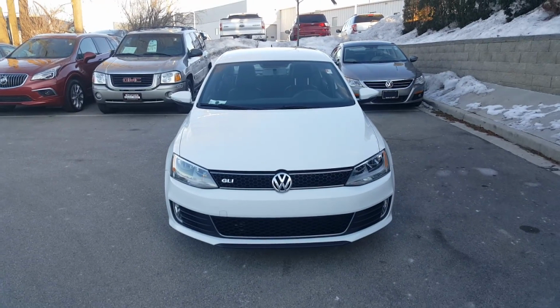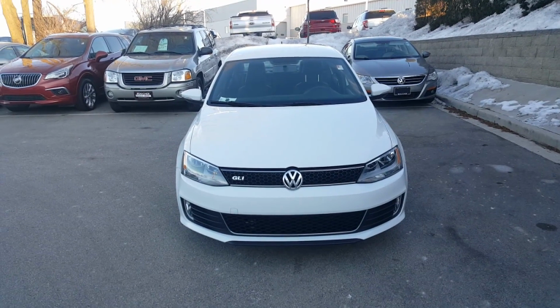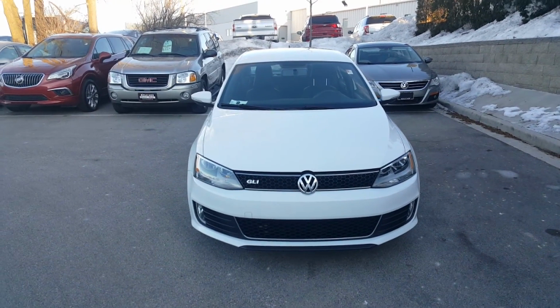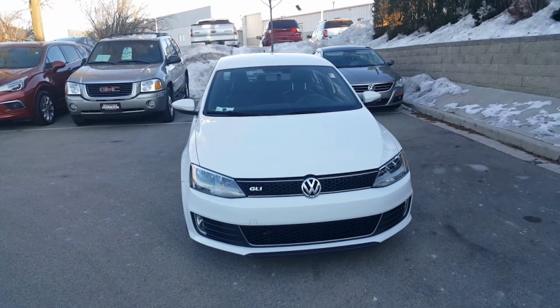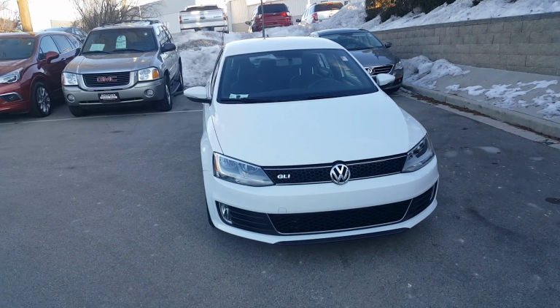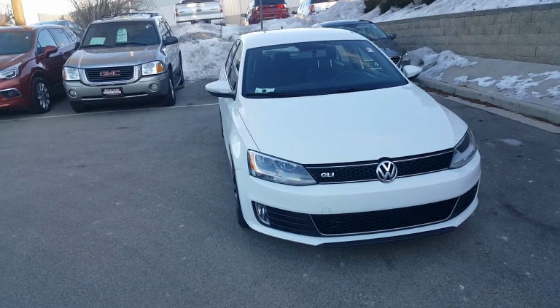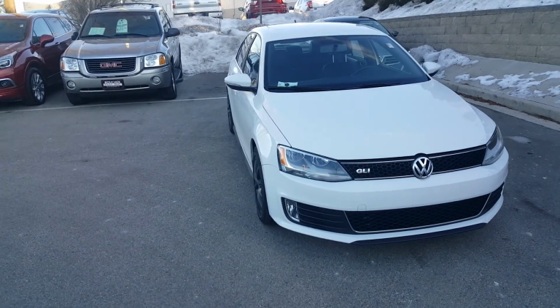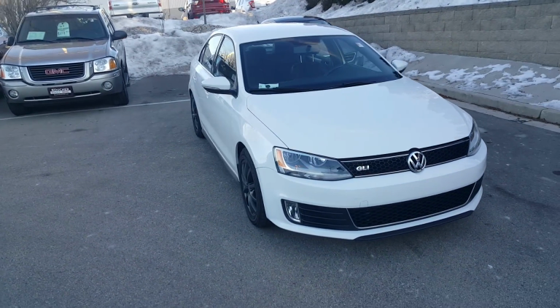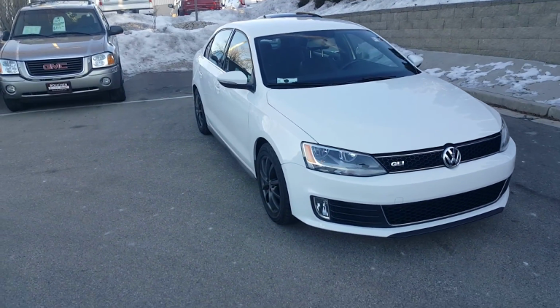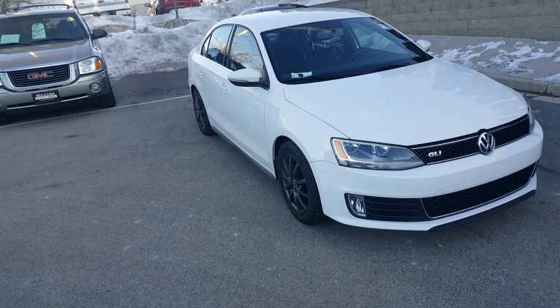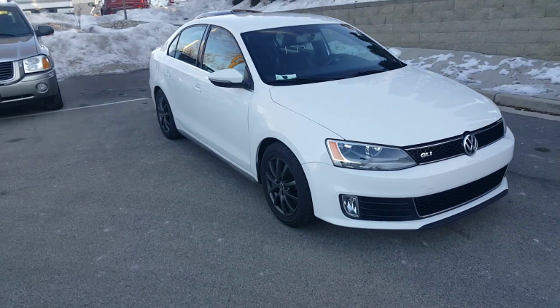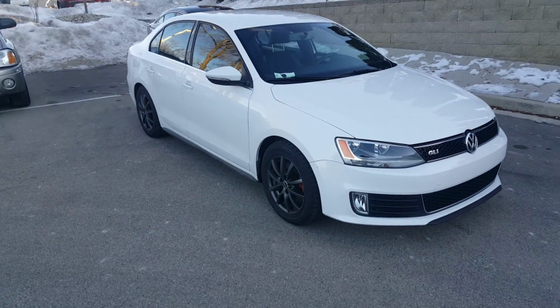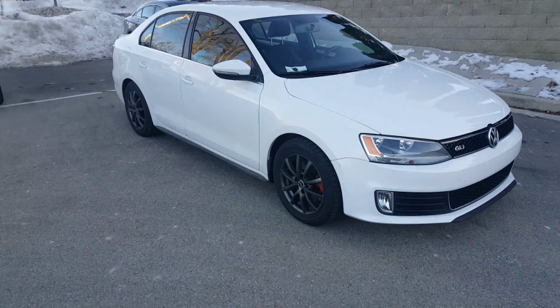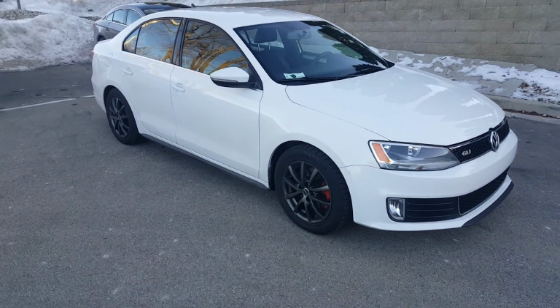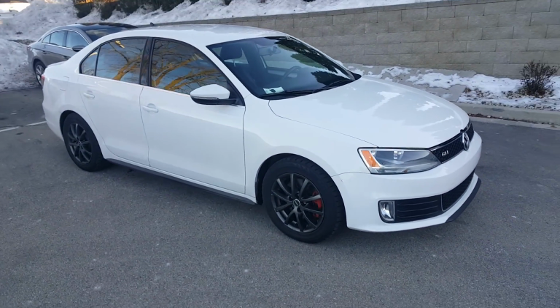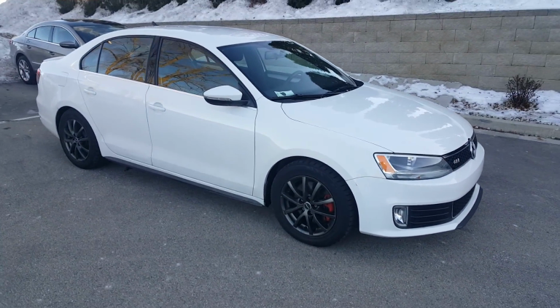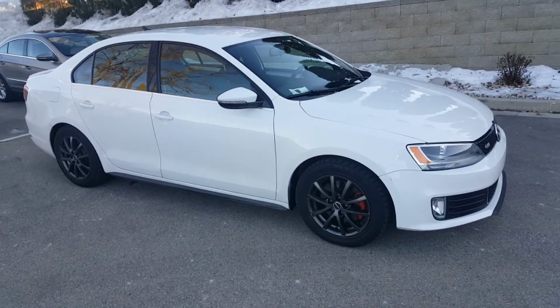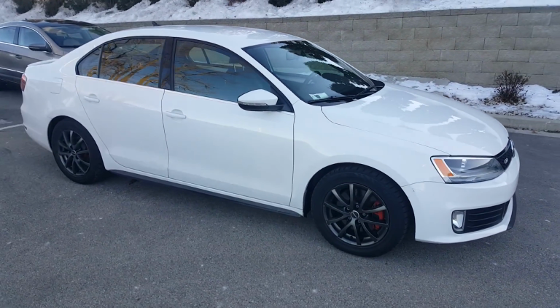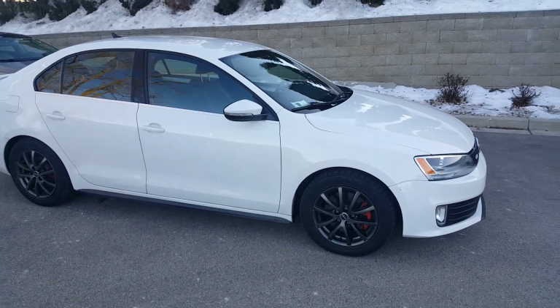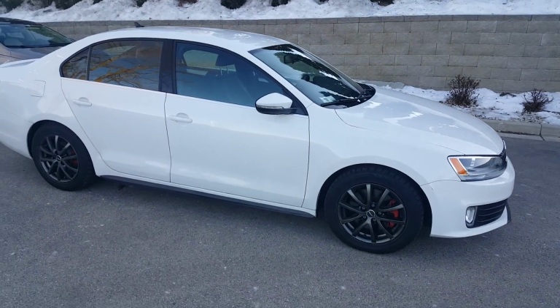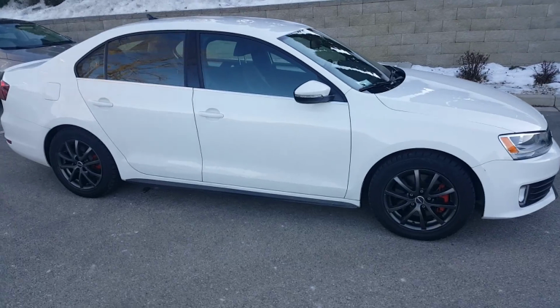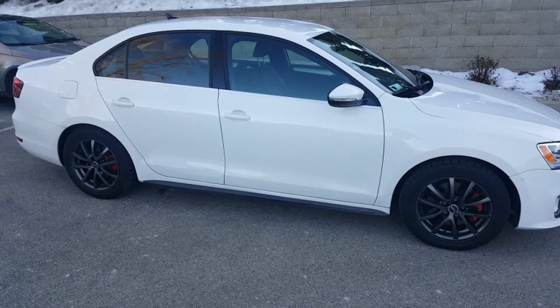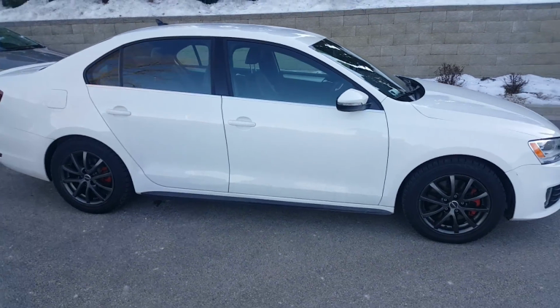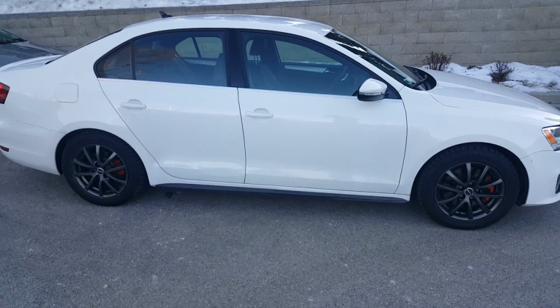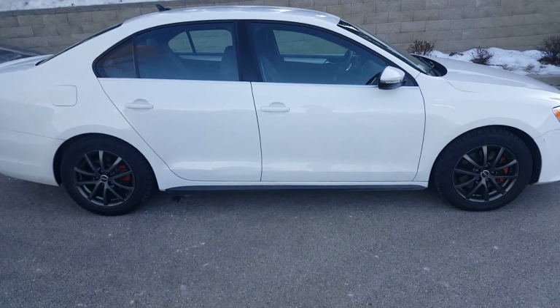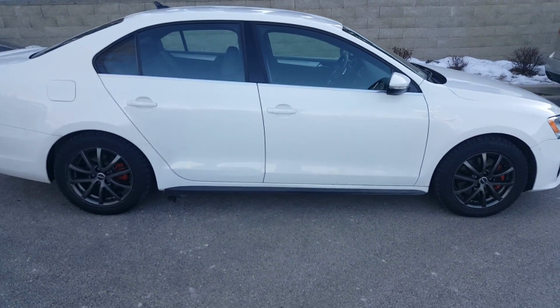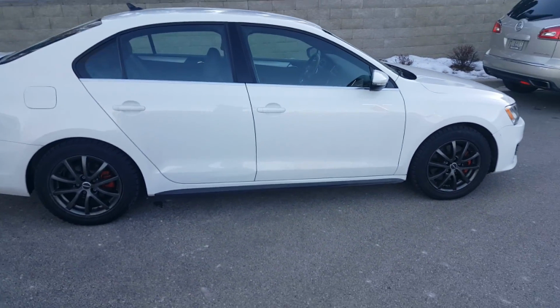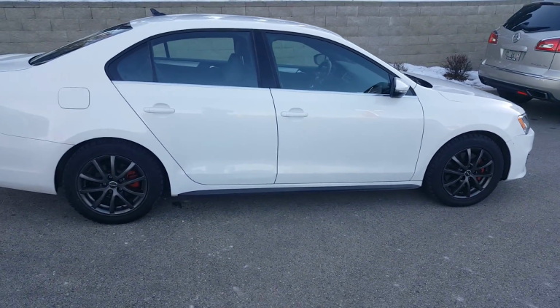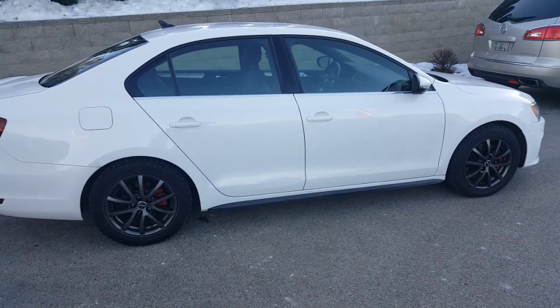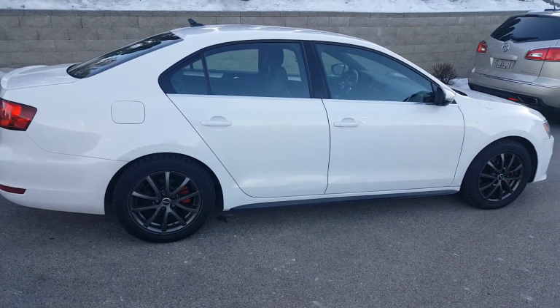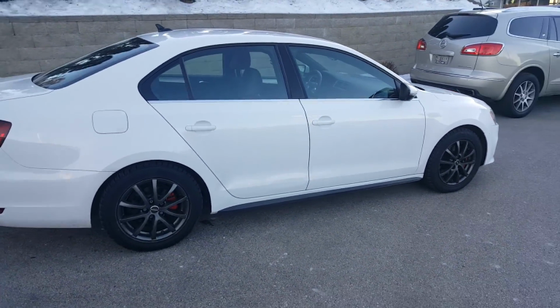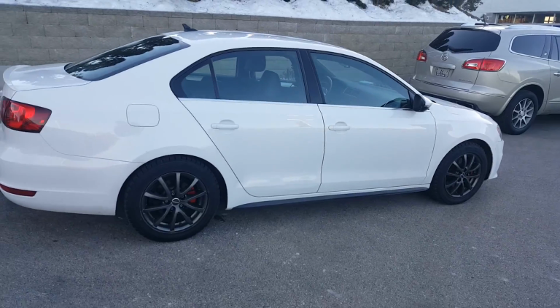Hello, Greg Prince here at Boucher Buick GMC in Waukesha, Wisconsin. Happy New Year! I'd like to show you a new addition to our pre-owned inventory. This is a 2013 Volkswagen Jetta GLI with a little bit over 44,000 miles on it.